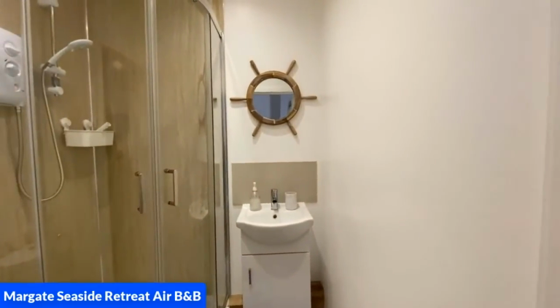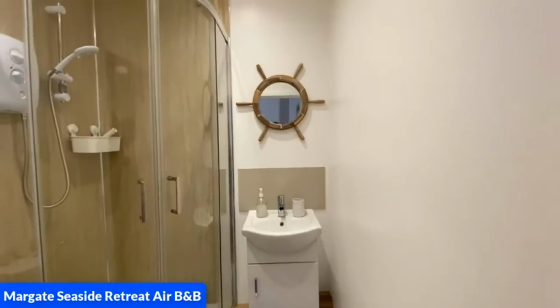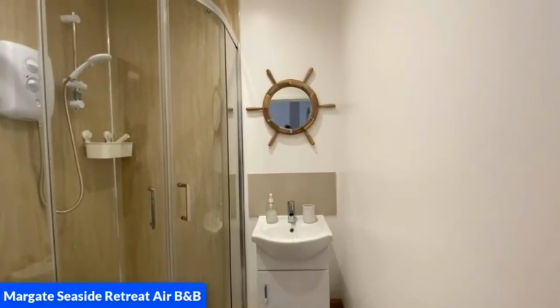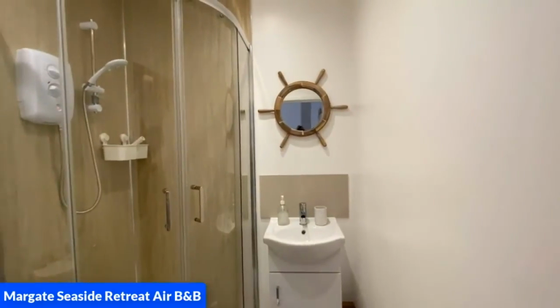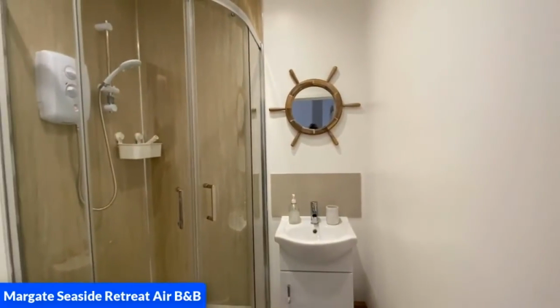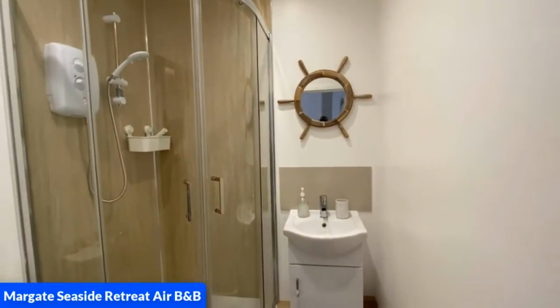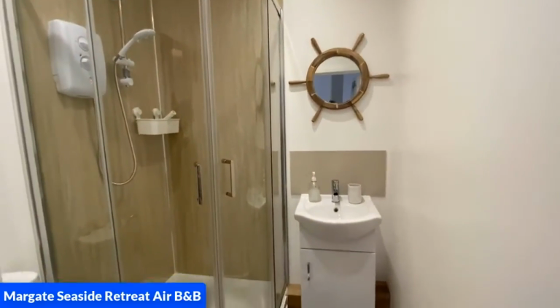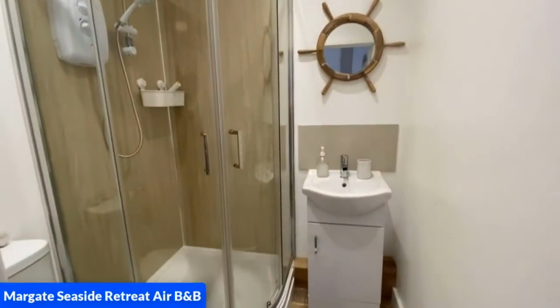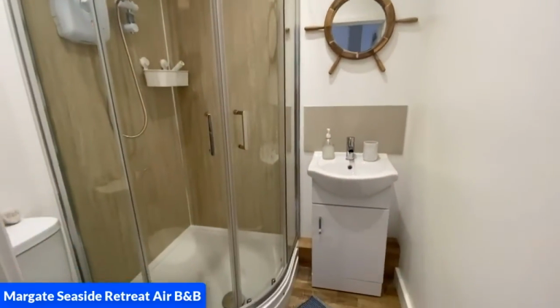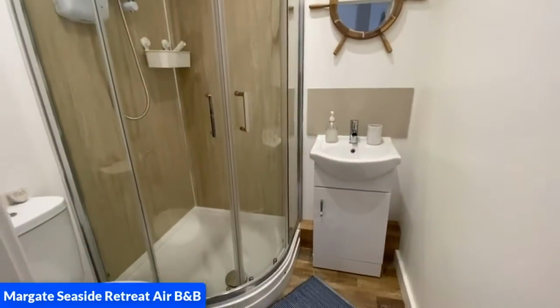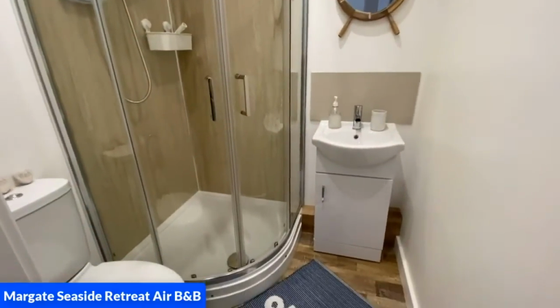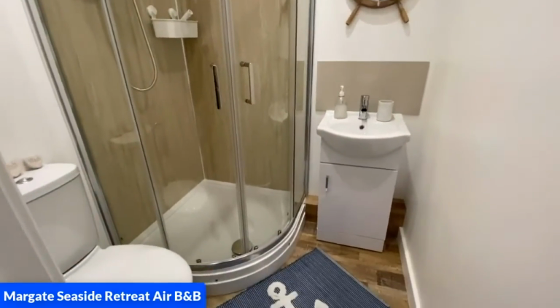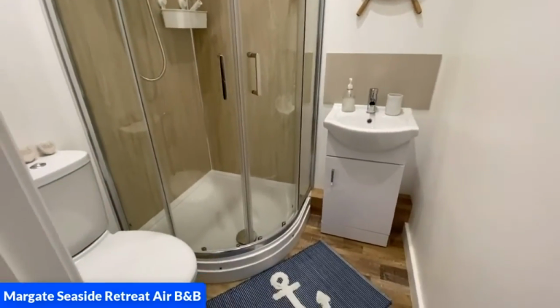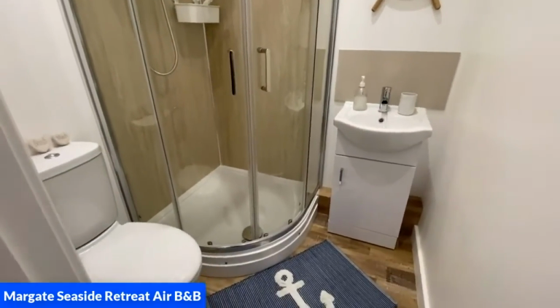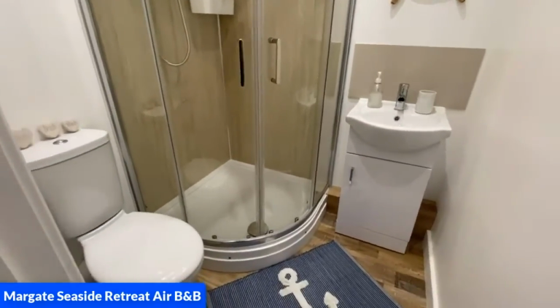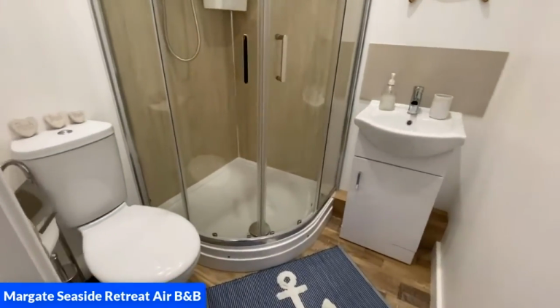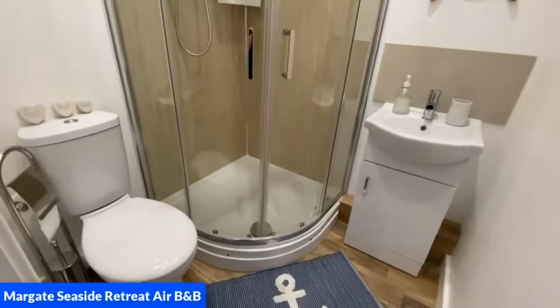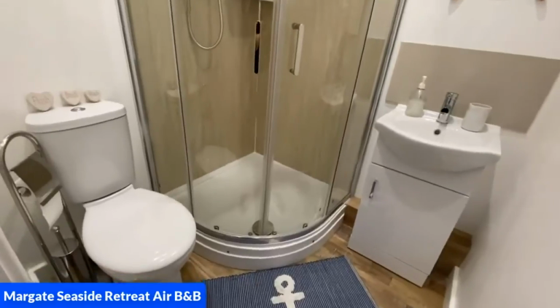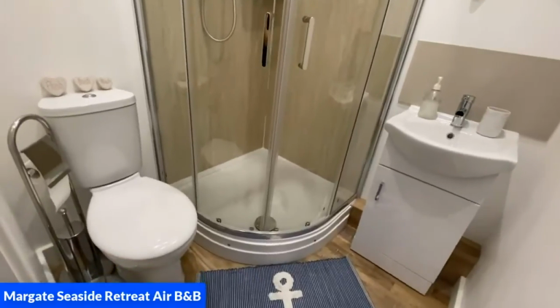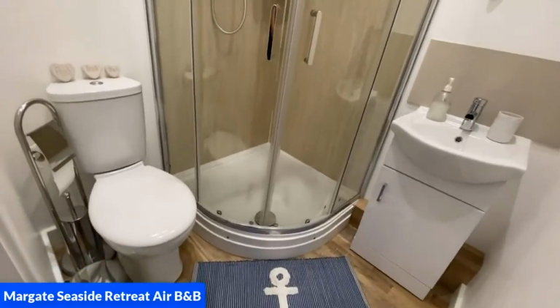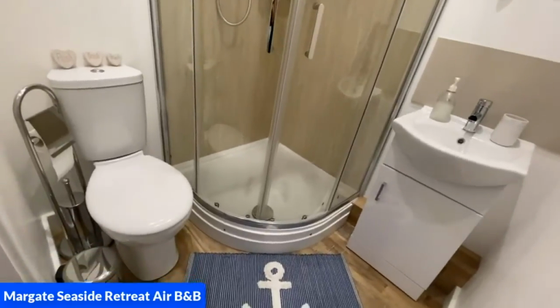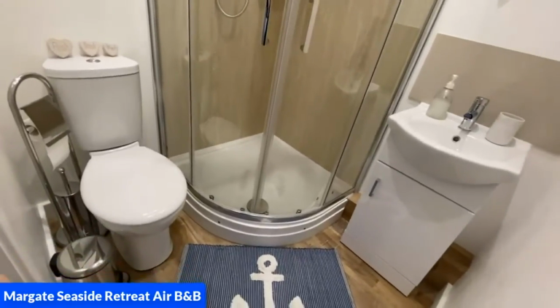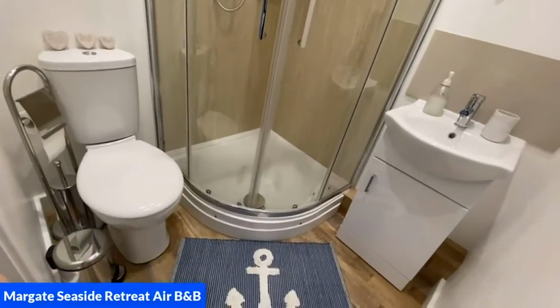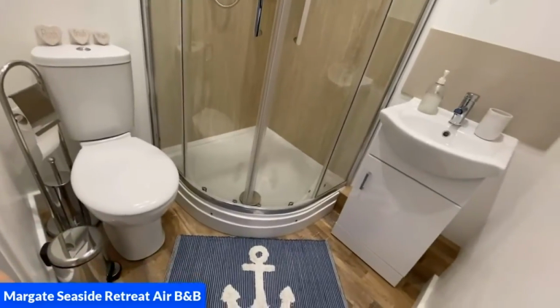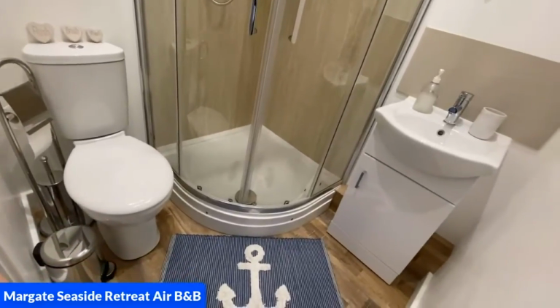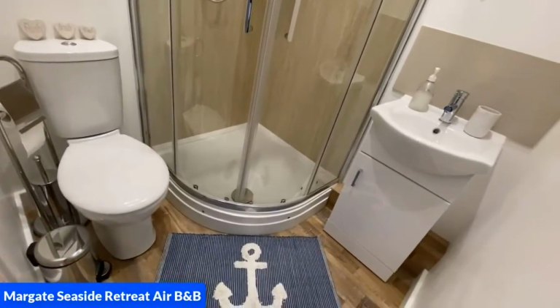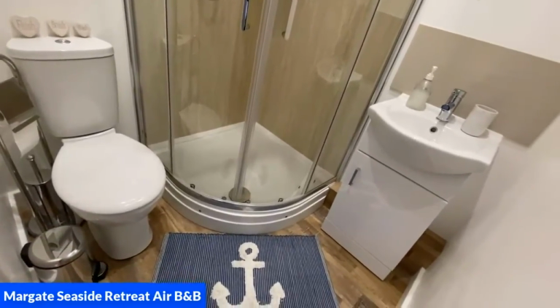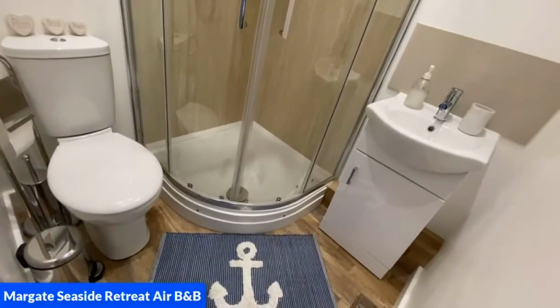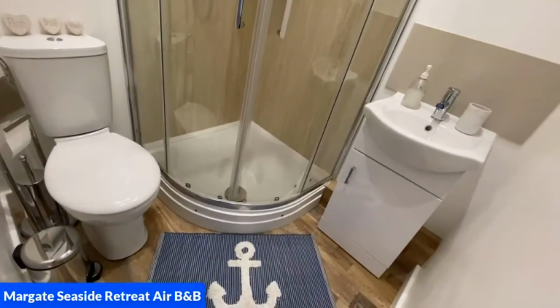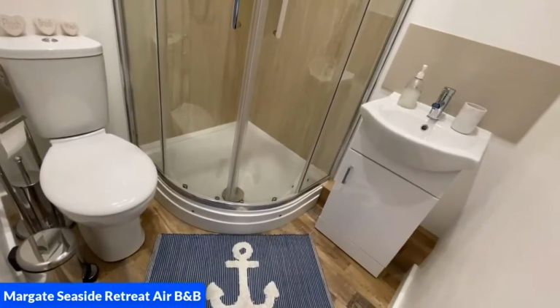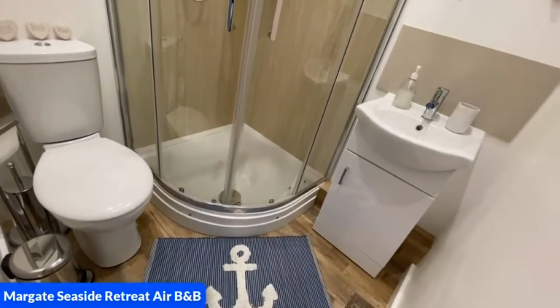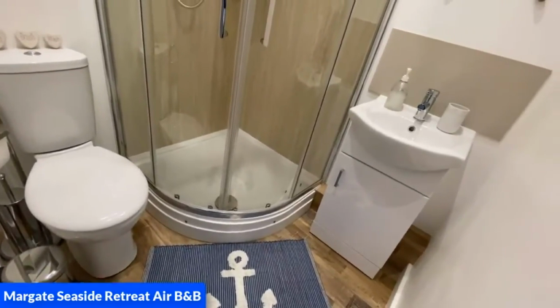There is a large quadrant electric shower and also the toilet with toilet roll holder and bin, and also a rug.